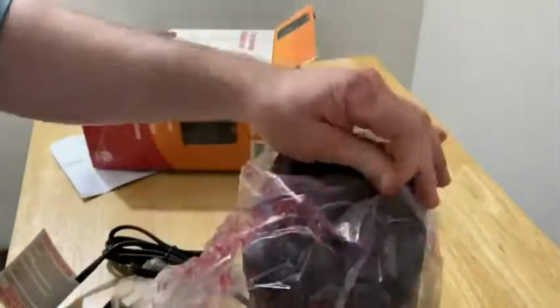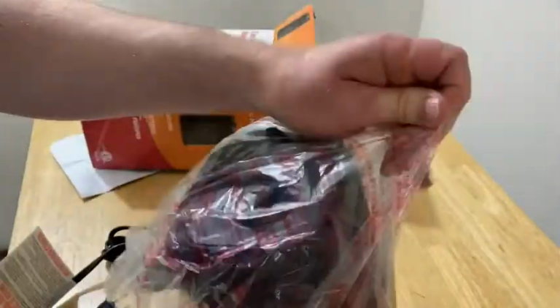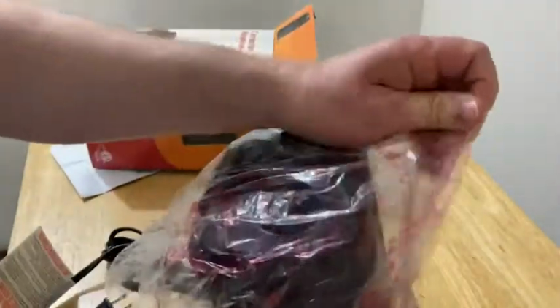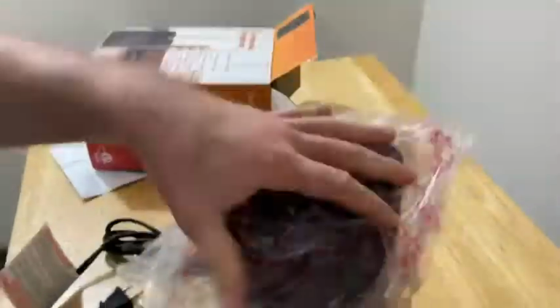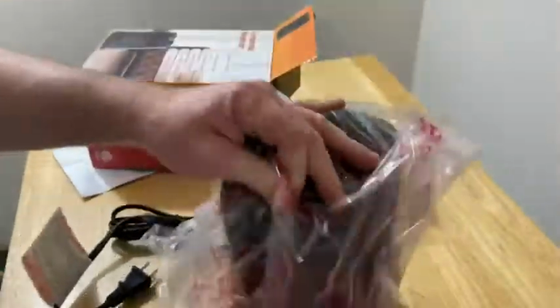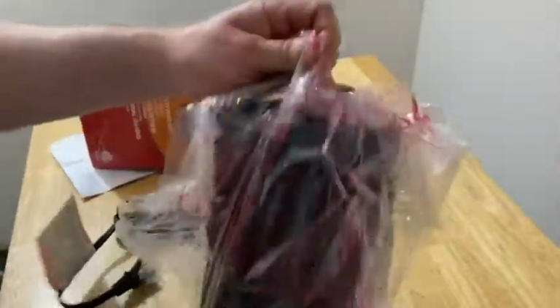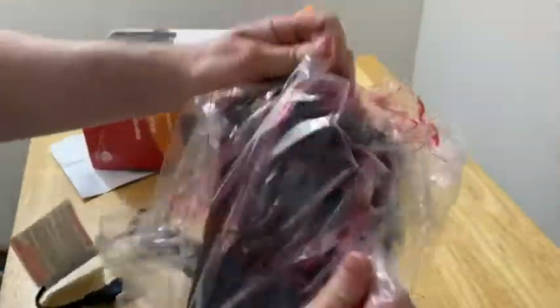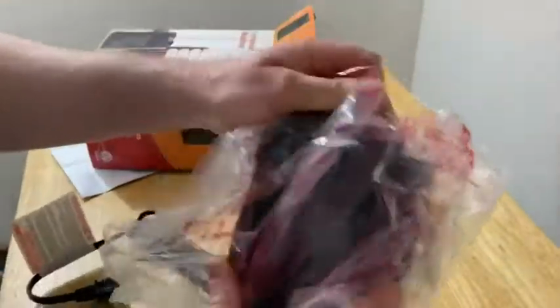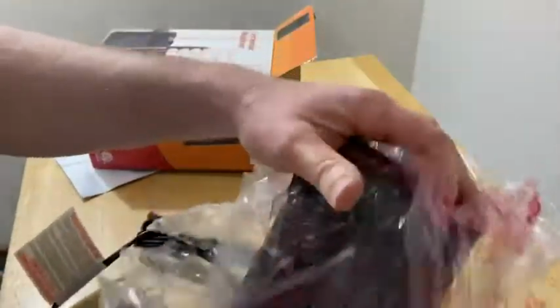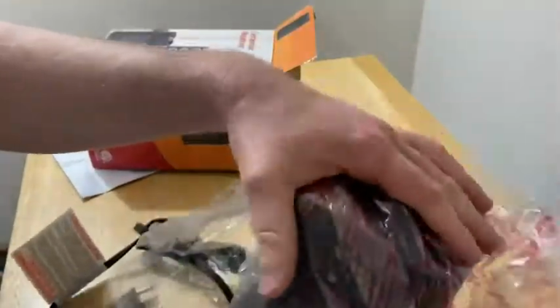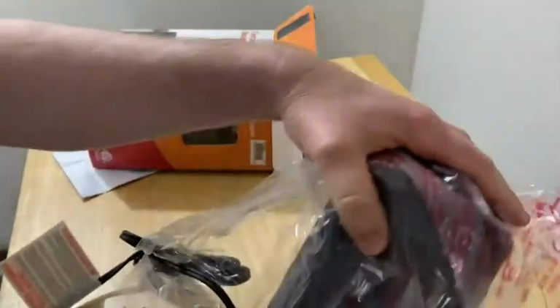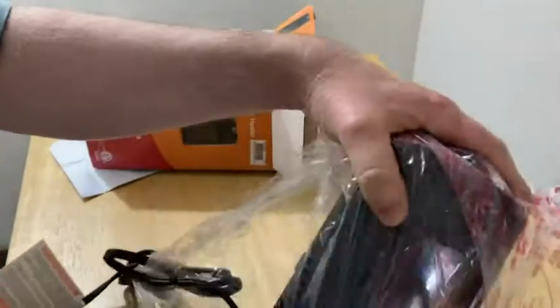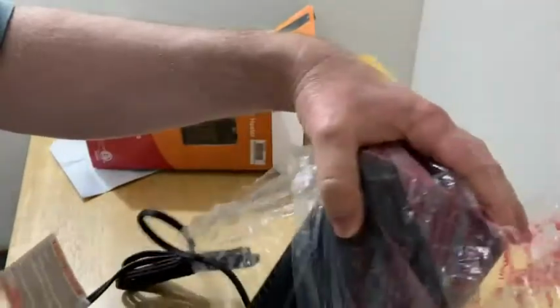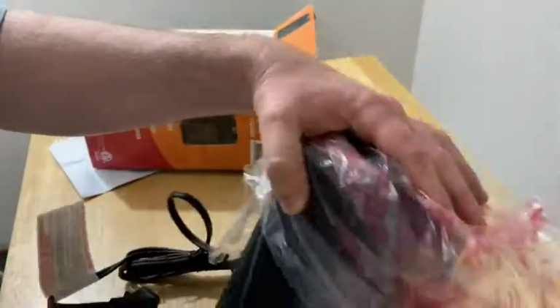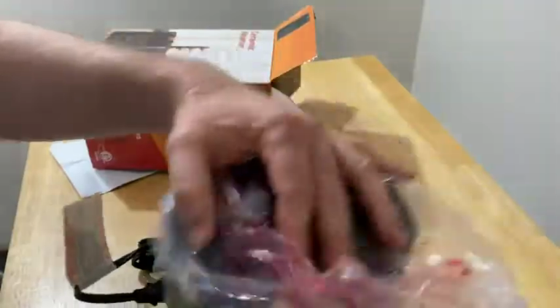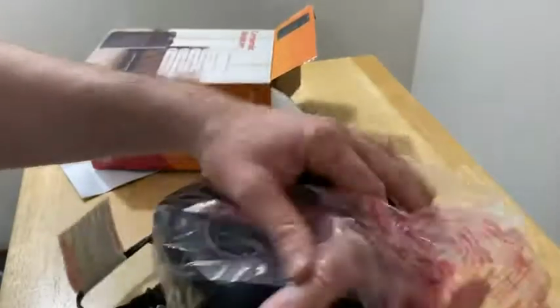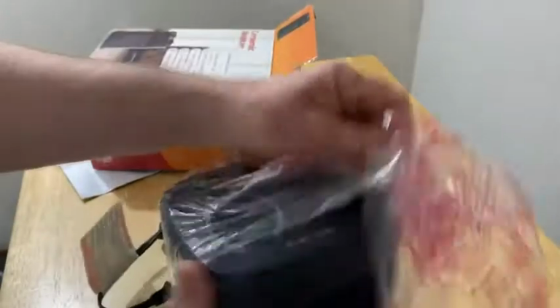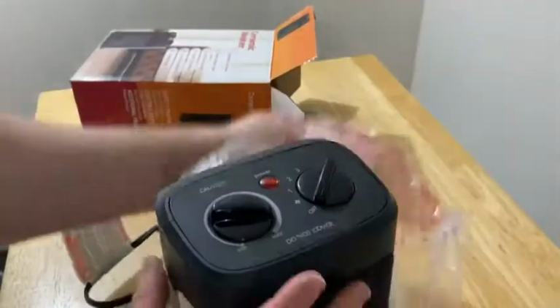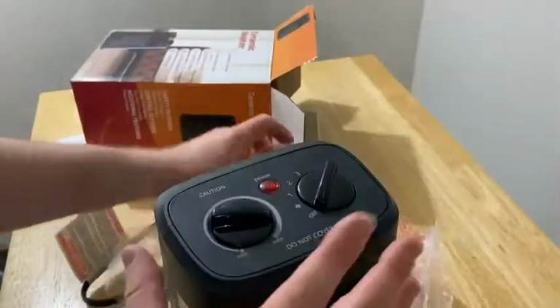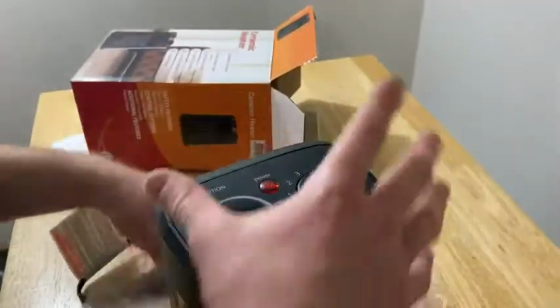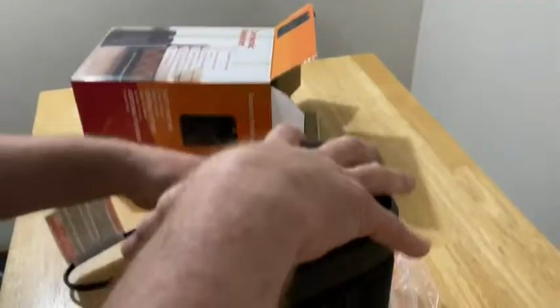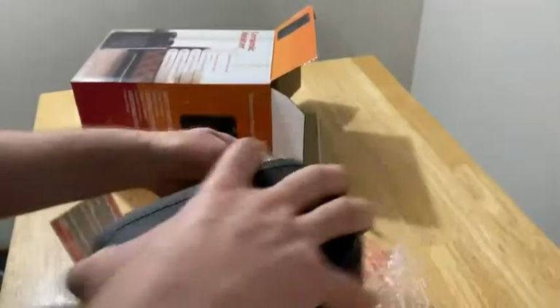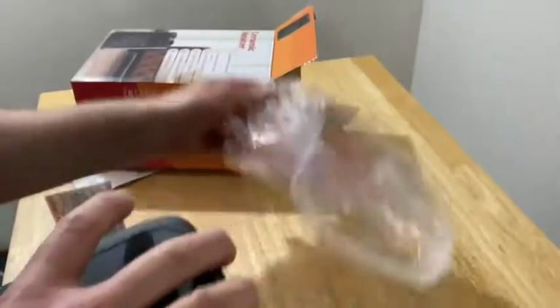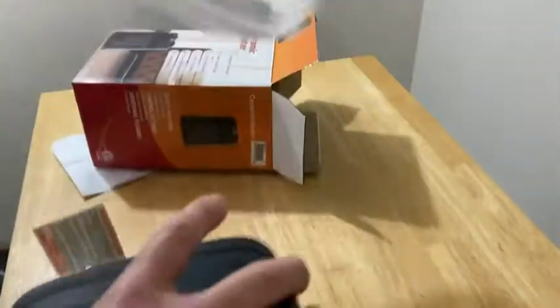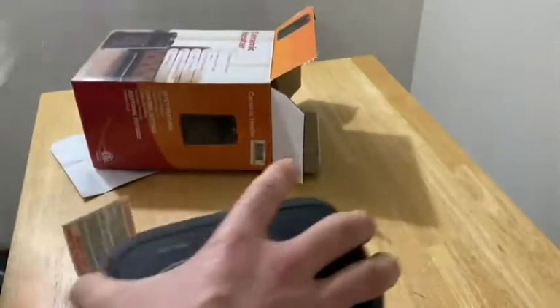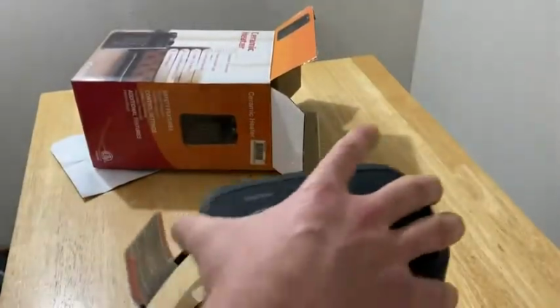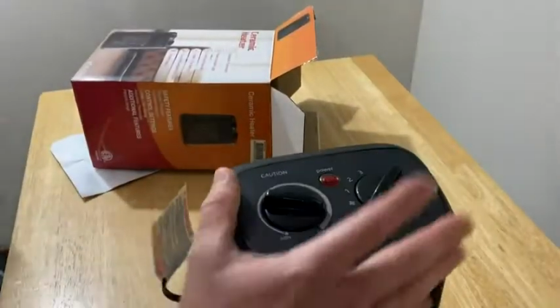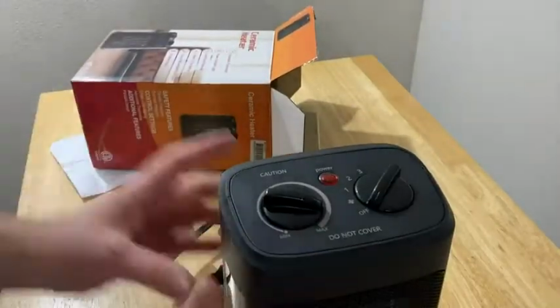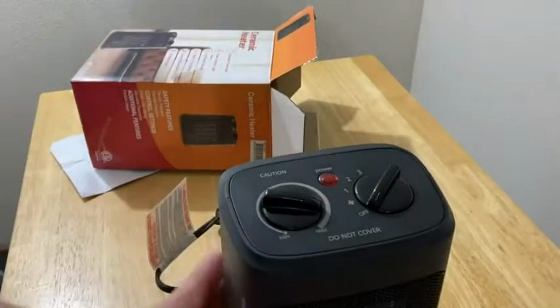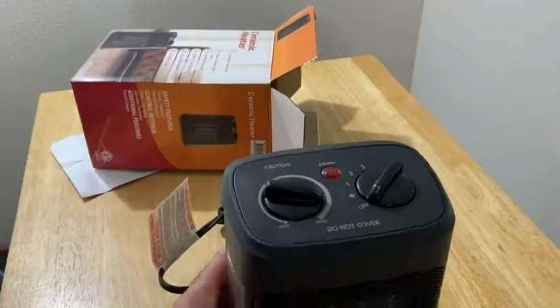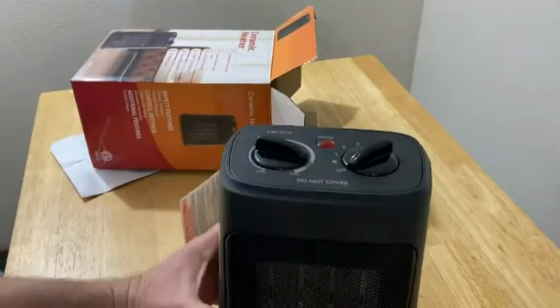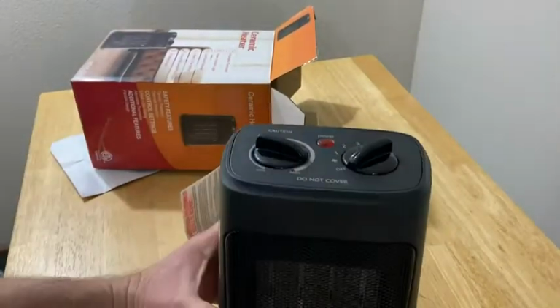Oh, this is nice looking, this looks pretty good. This is nice, it's kind of attractive for a heater.